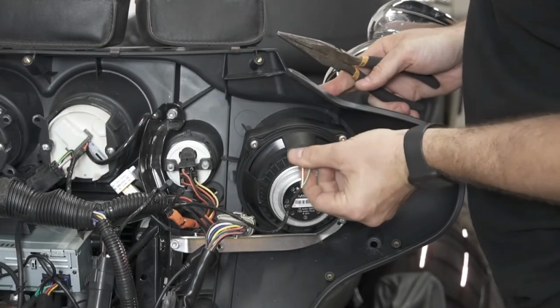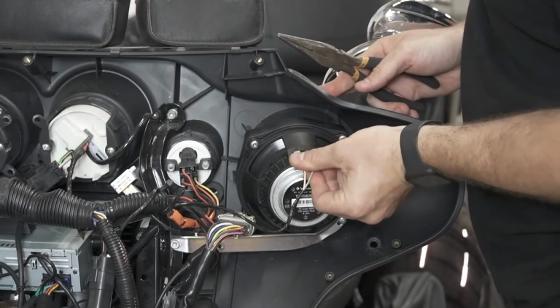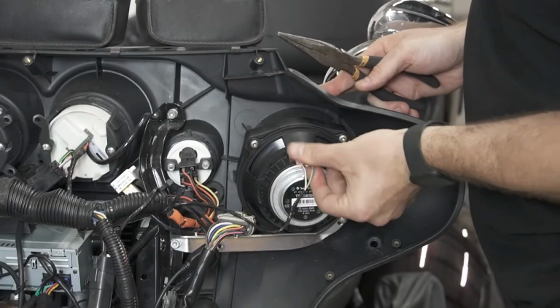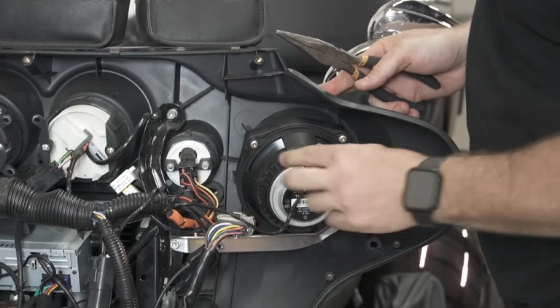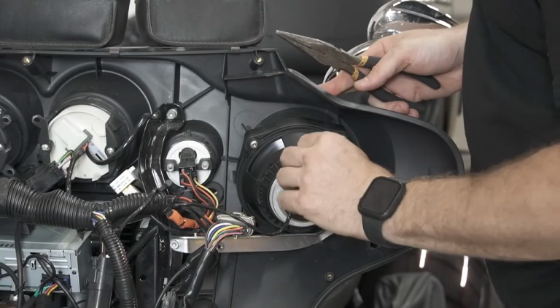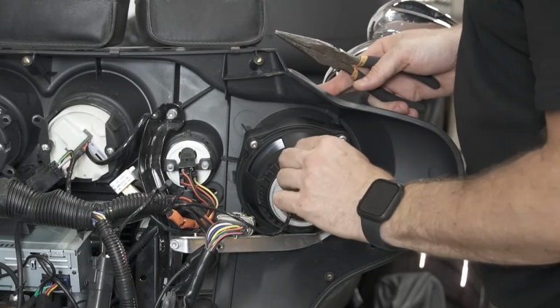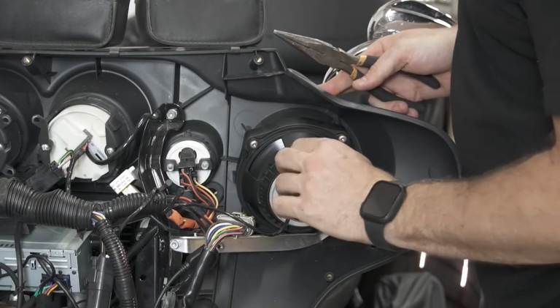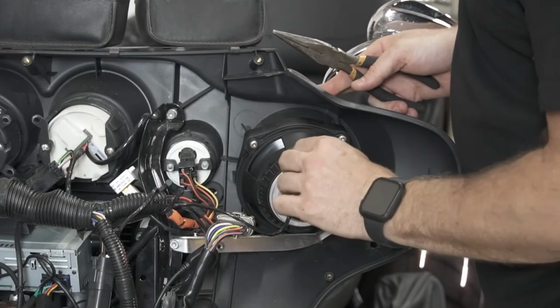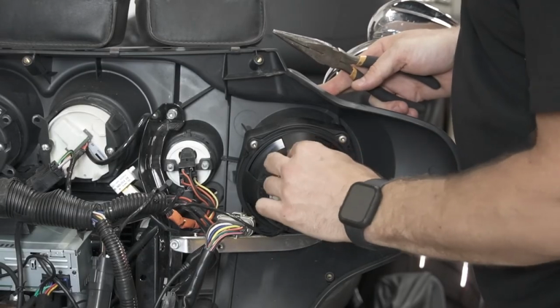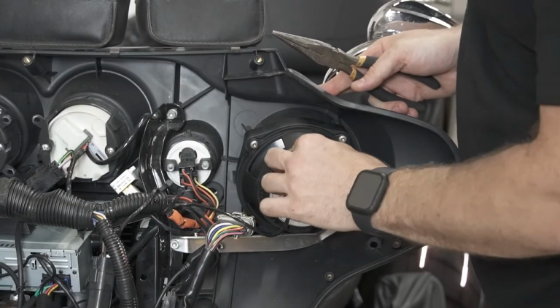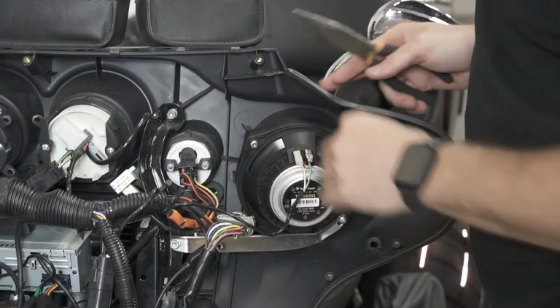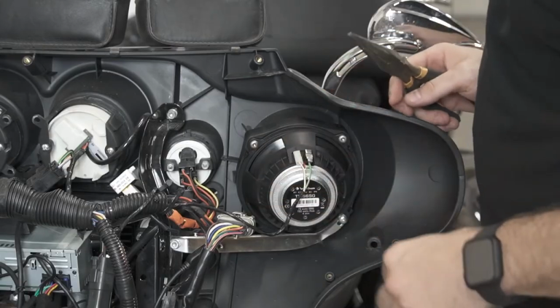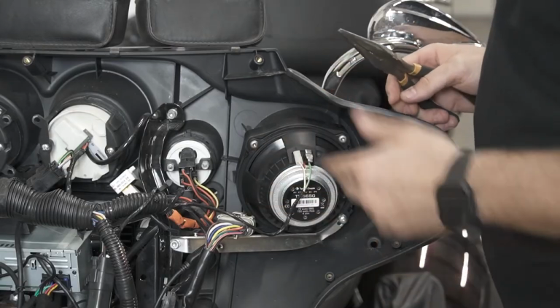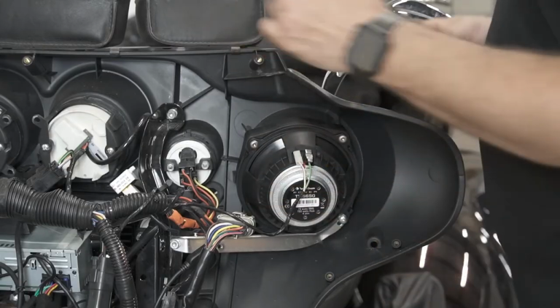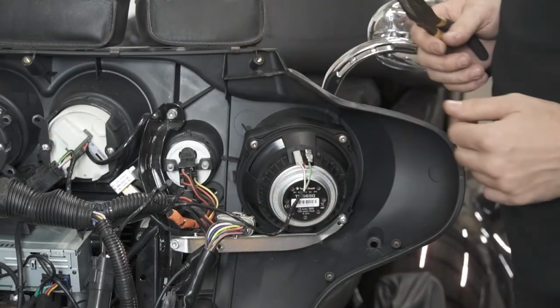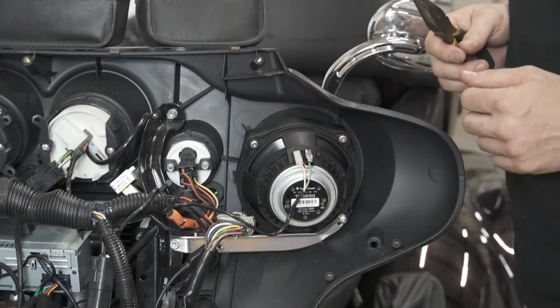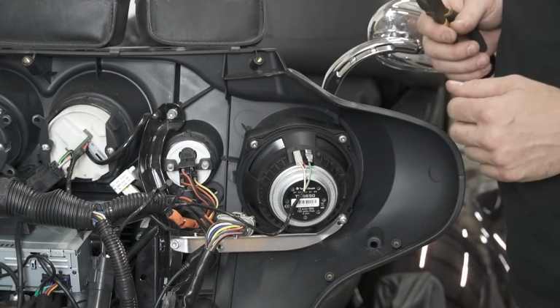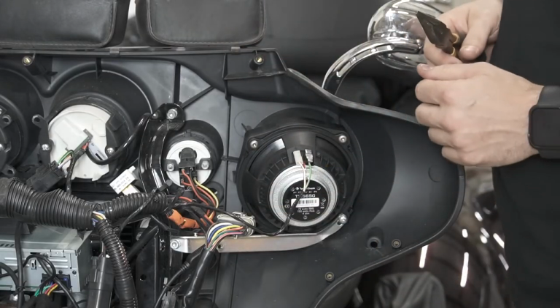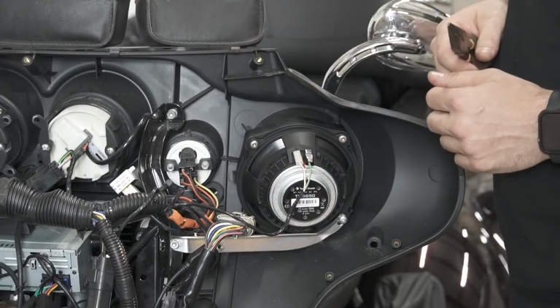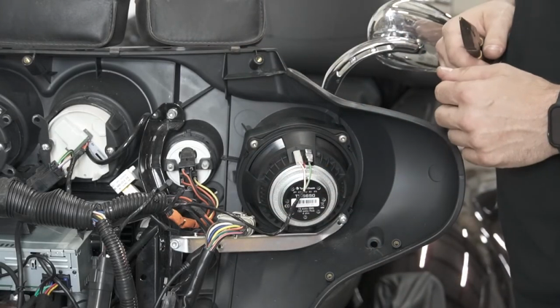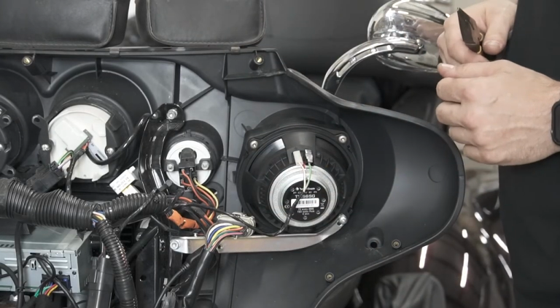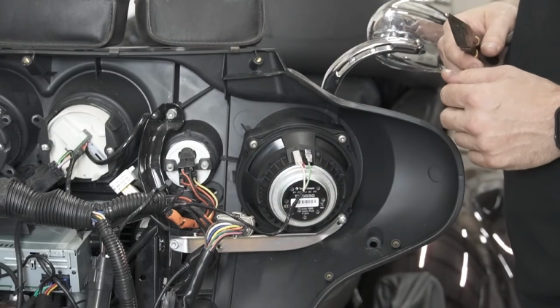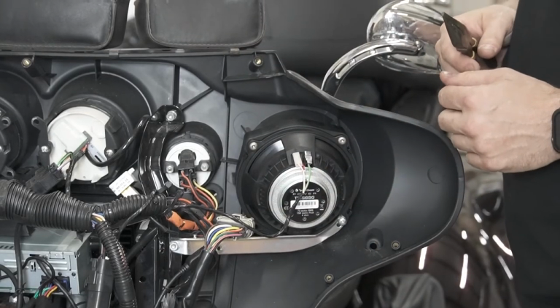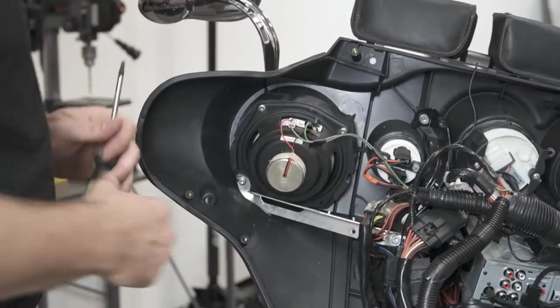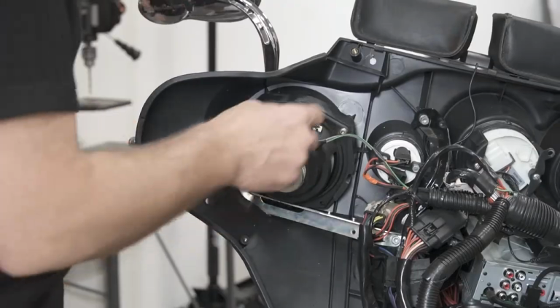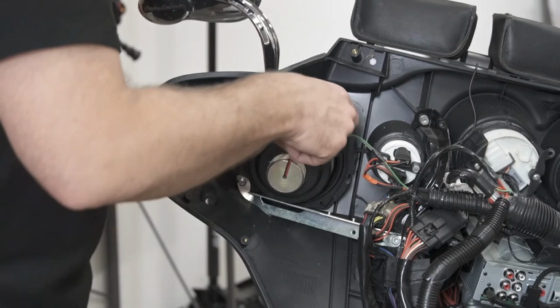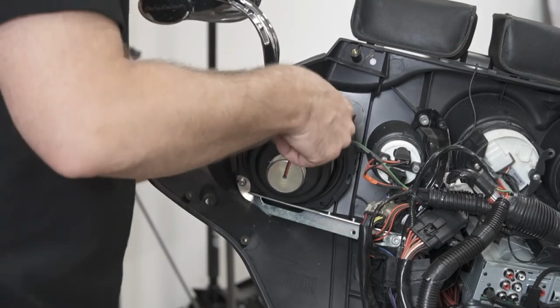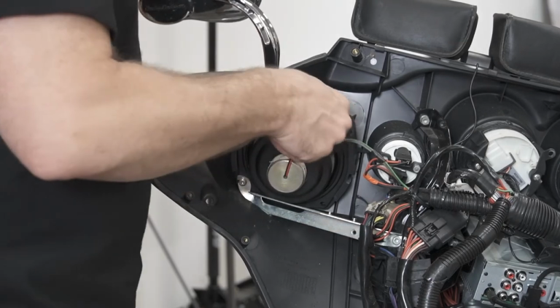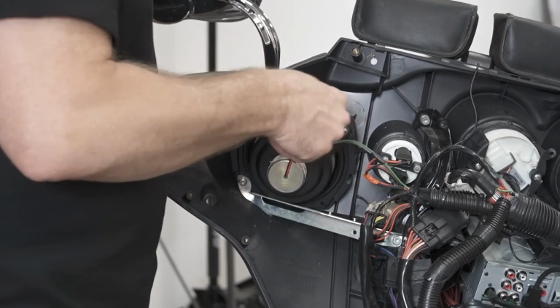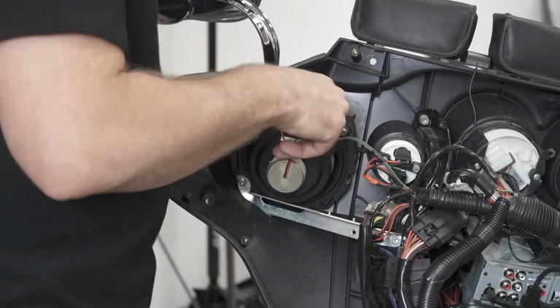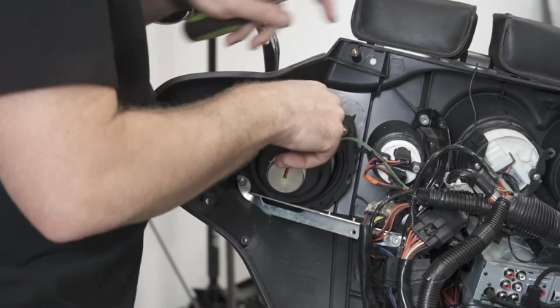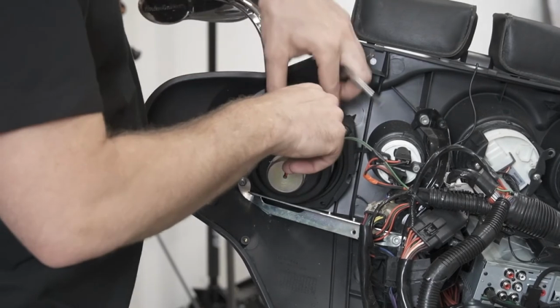Those are nice and on there now. We're just going to move to the other side of the bike and repeat the same process.